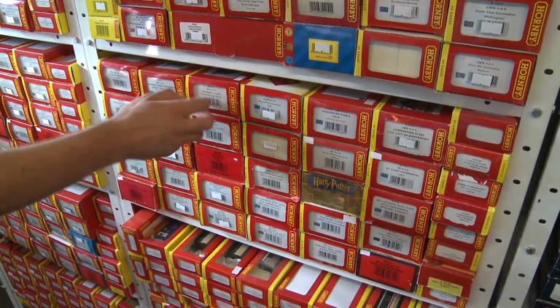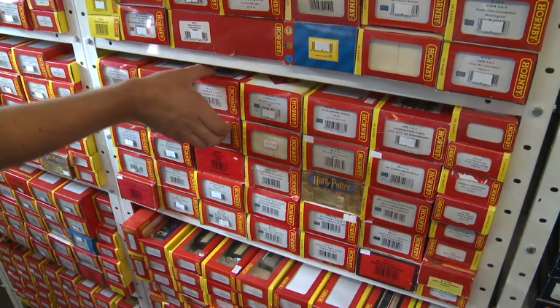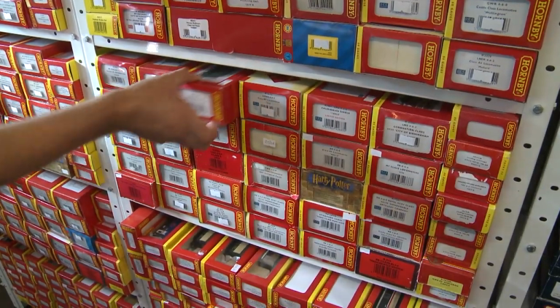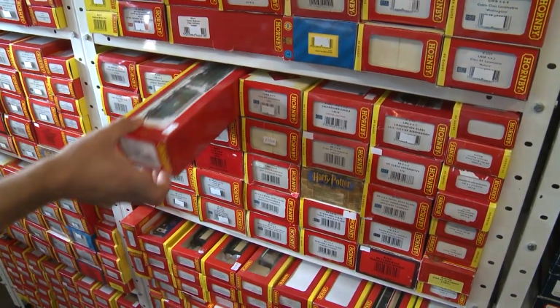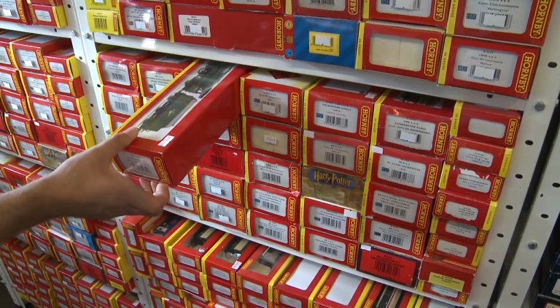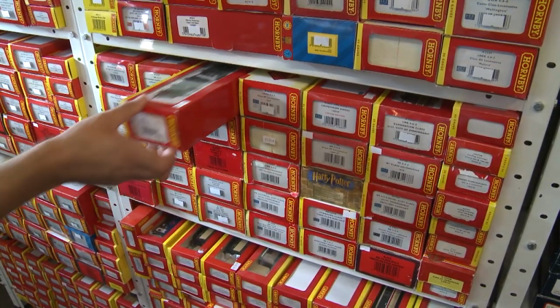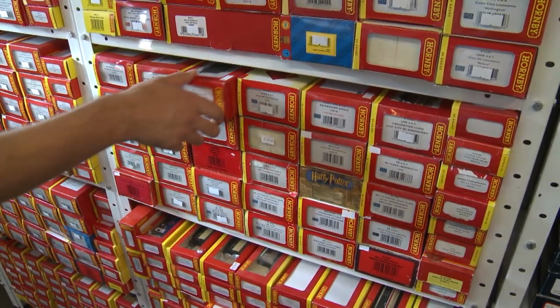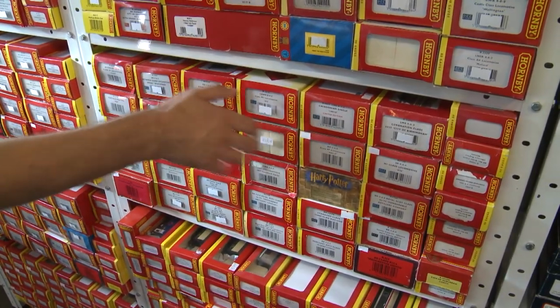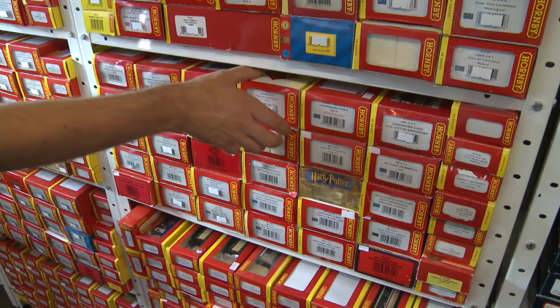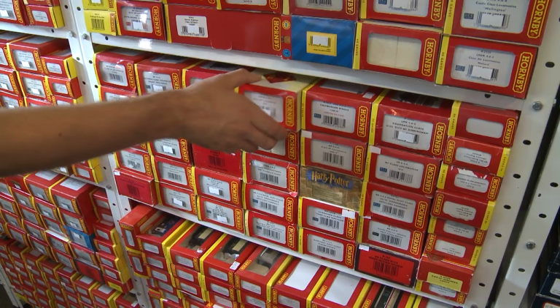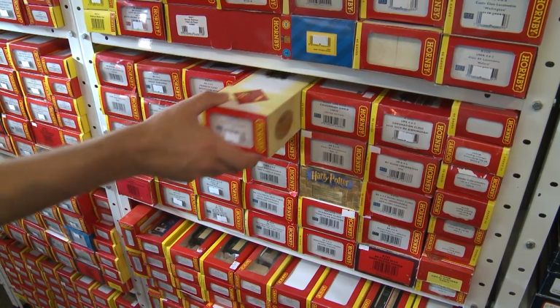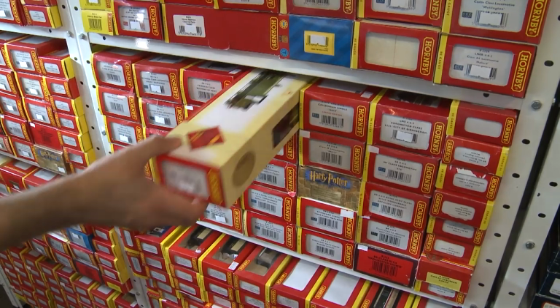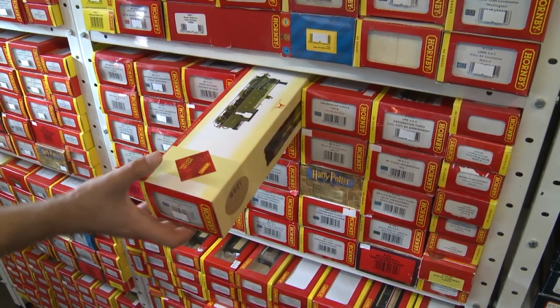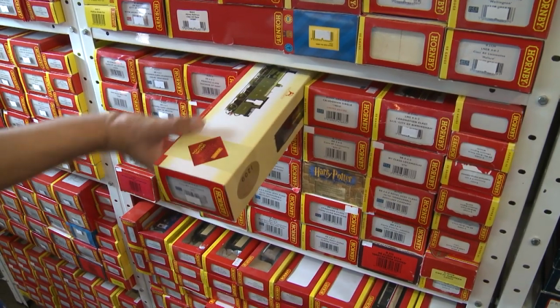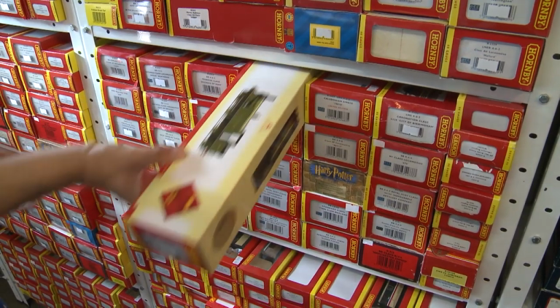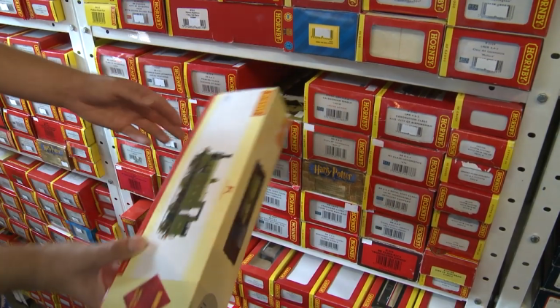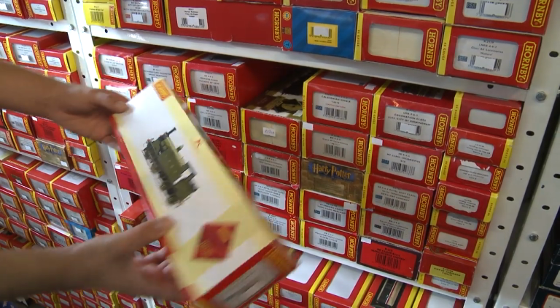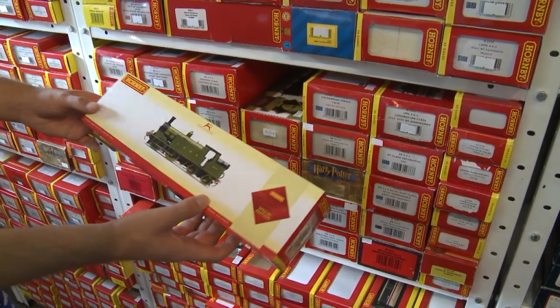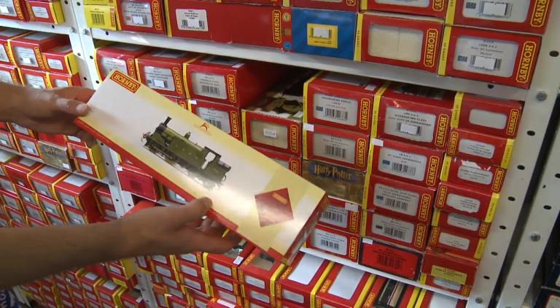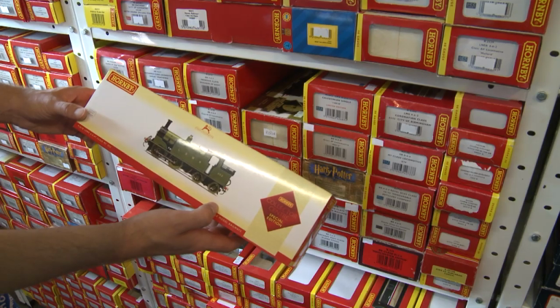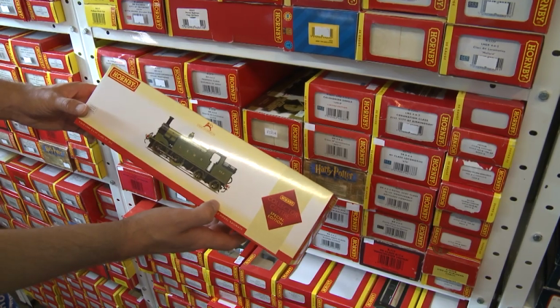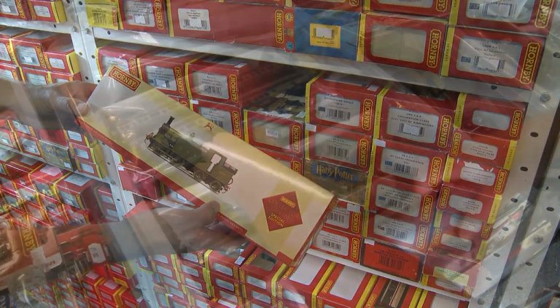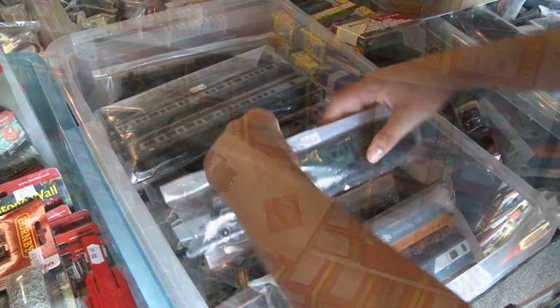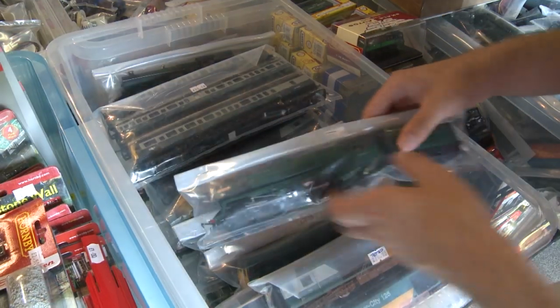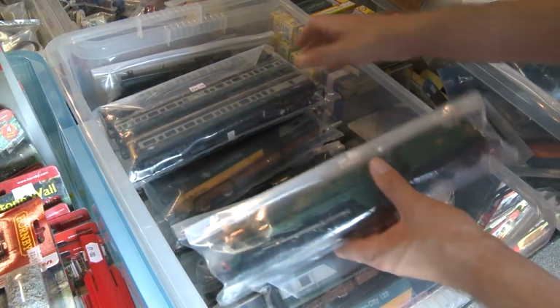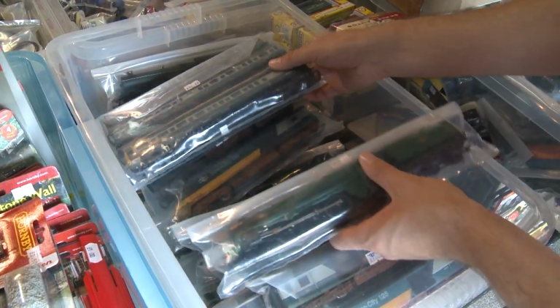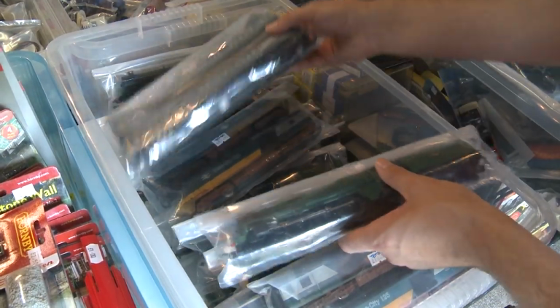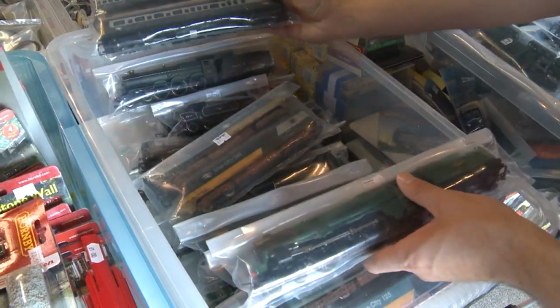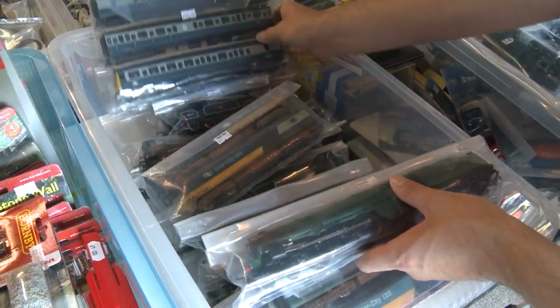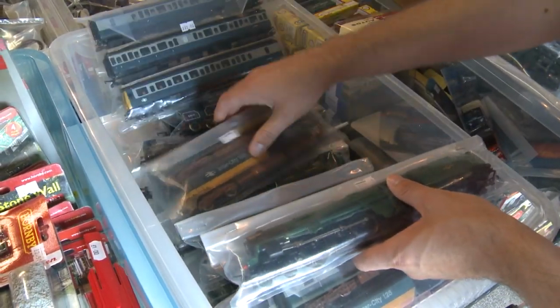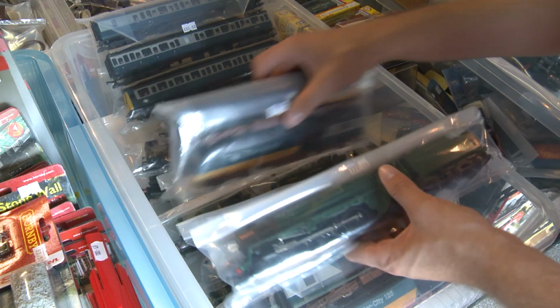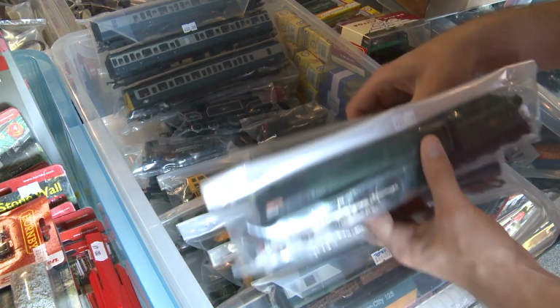If you look hard enough — well, to be honest you don't need to look very hard at all — there are some brilliant bargains to be found in and amongst the stock on S&J Models' shelves, a lot of which hasn't ever even seen a section of railway, let alone been run.